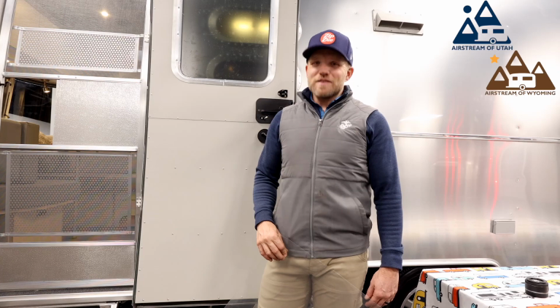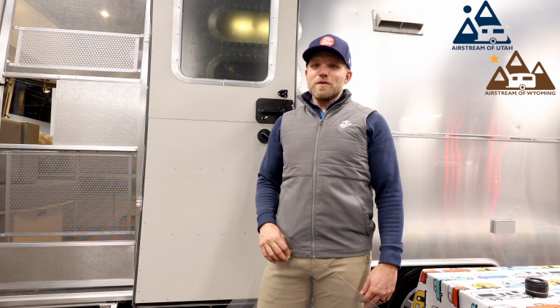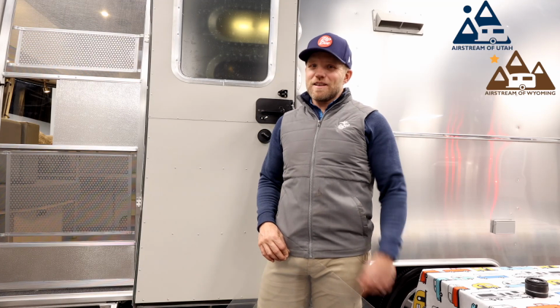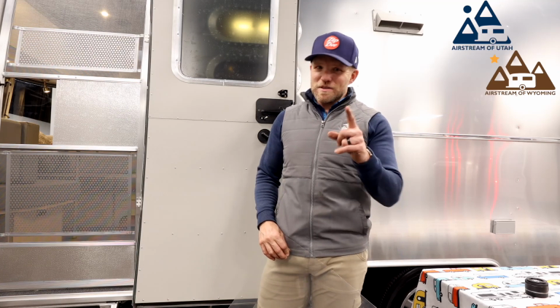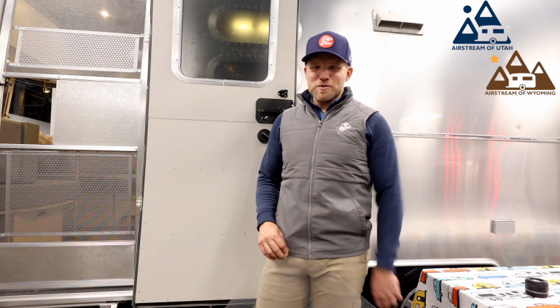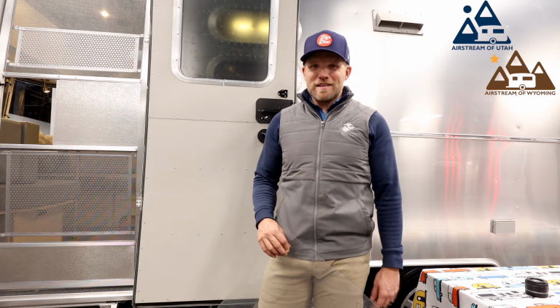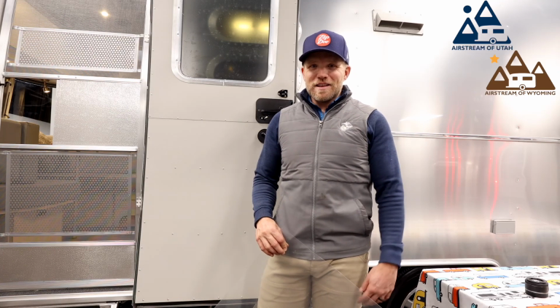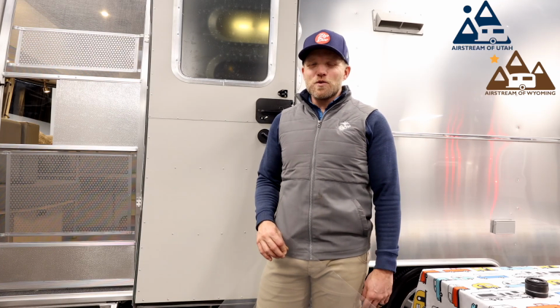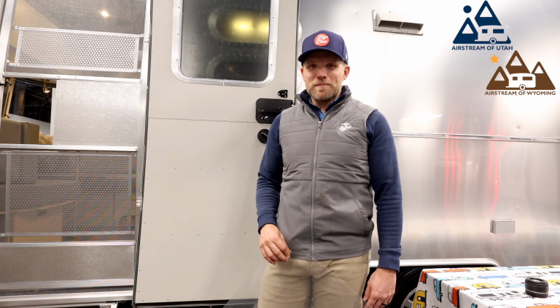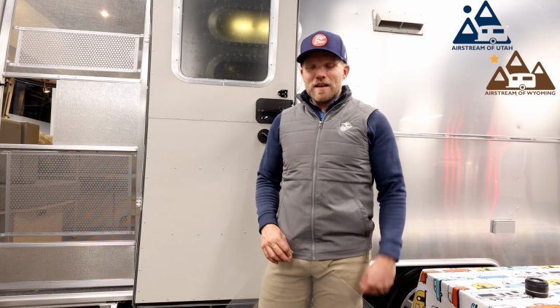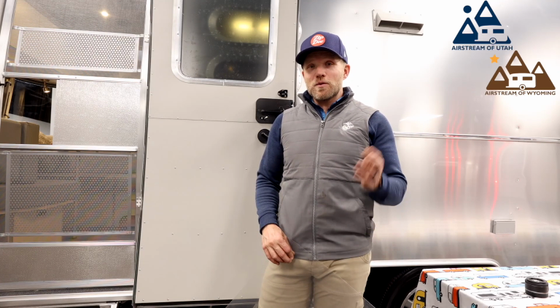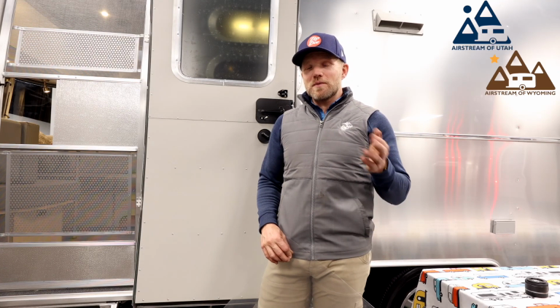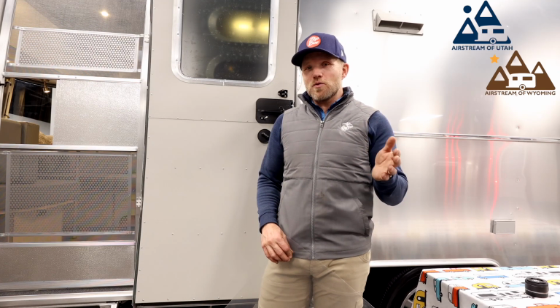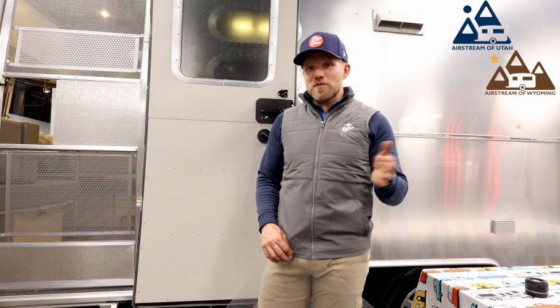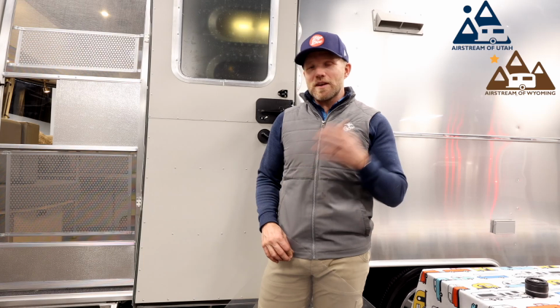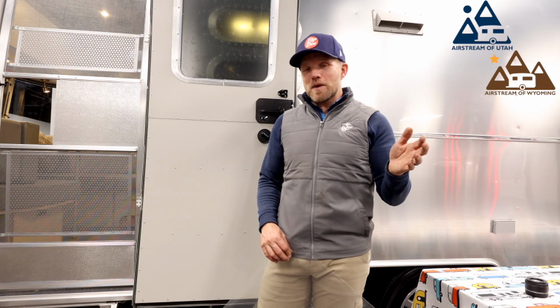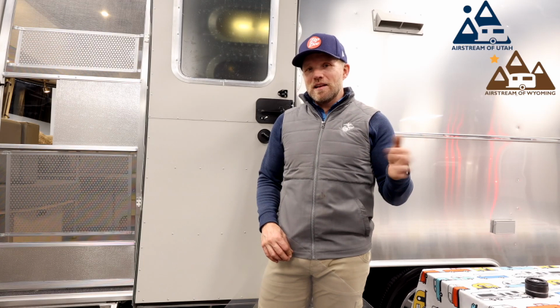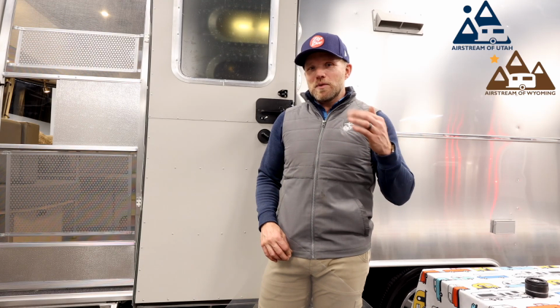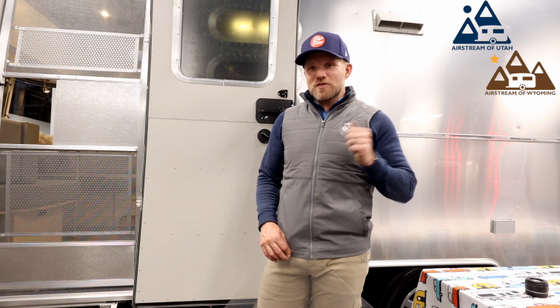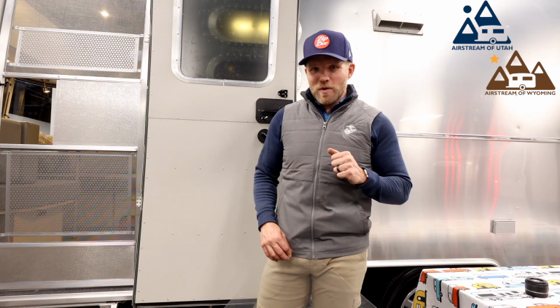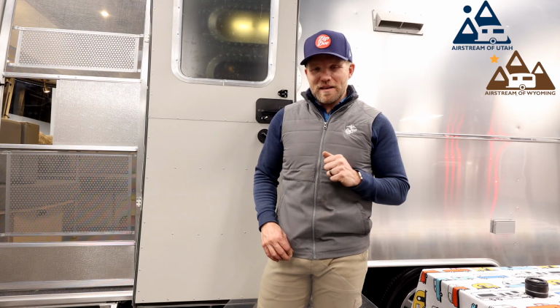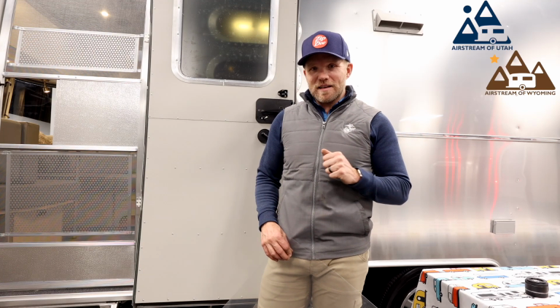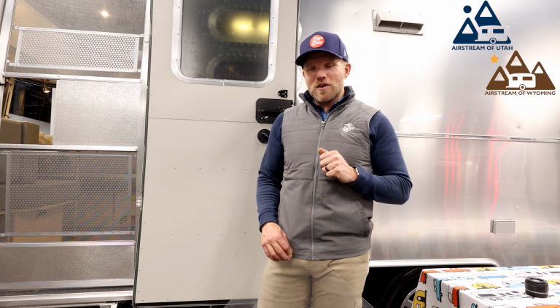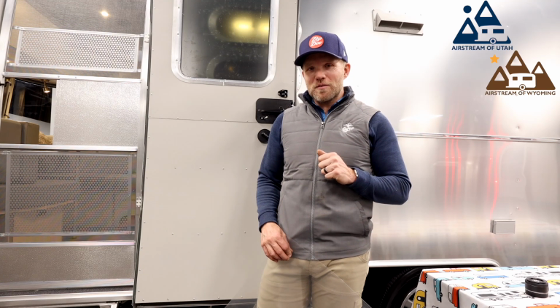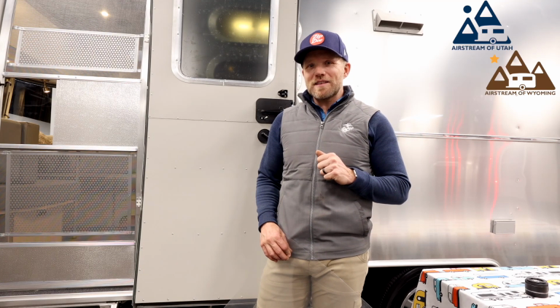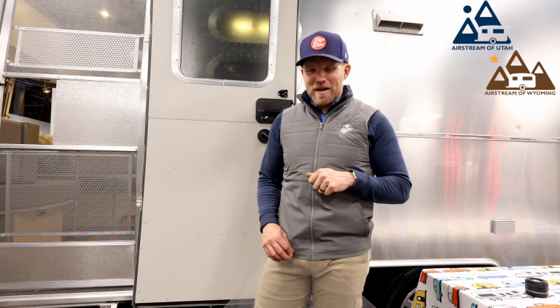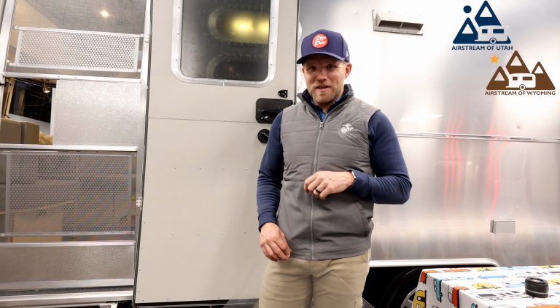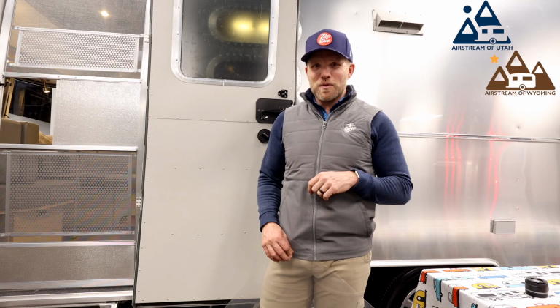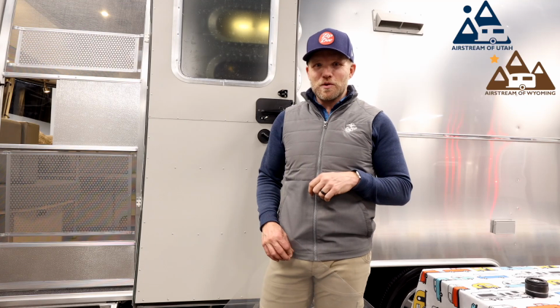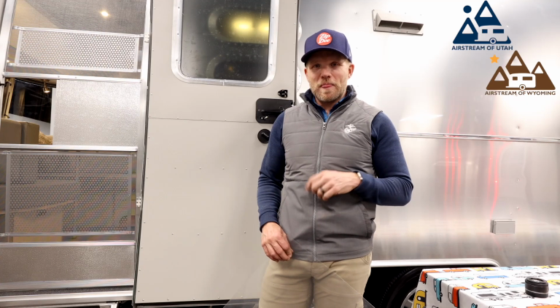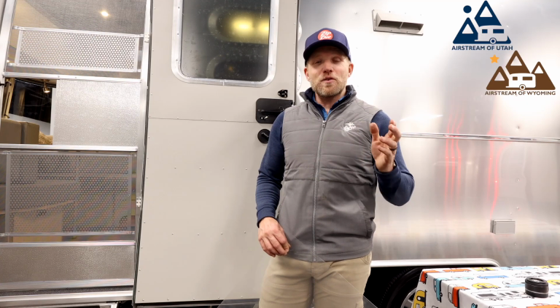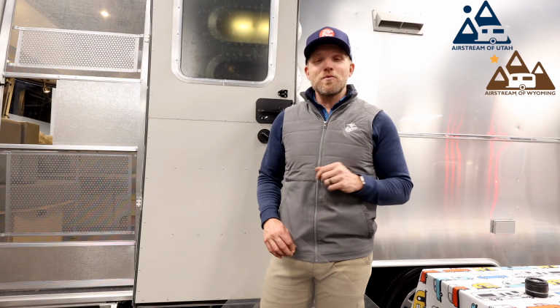That's all for this low-tech Tuesday. Thanks for joining me. If you have any questions about your Airstream, please check out our website, give us a call. If you're ready, stop by — I'd love to help you out in person. Have a great day, everyone, and happy adventures.